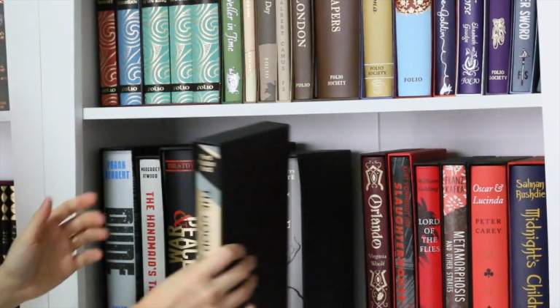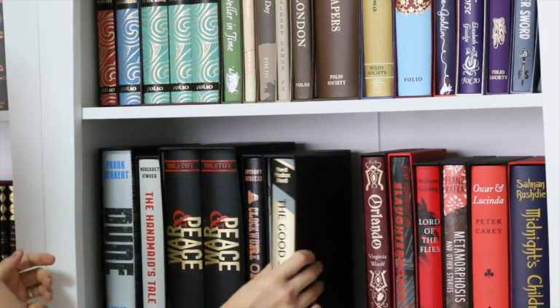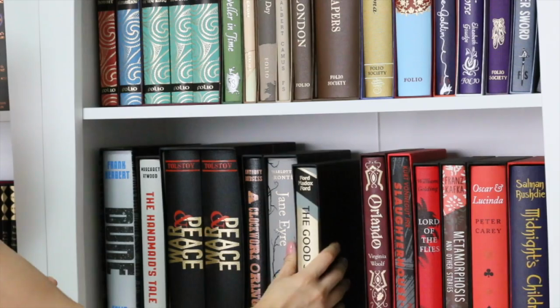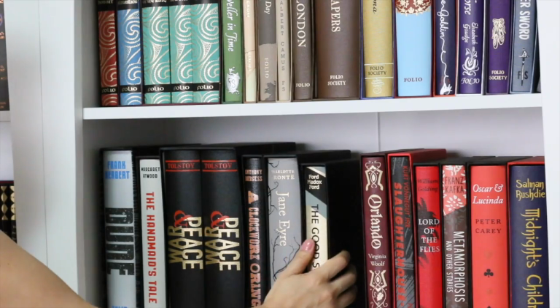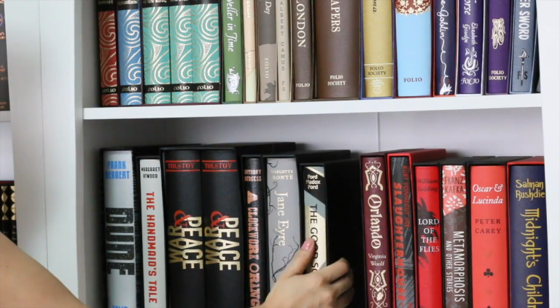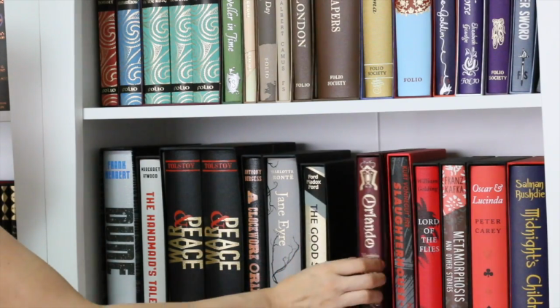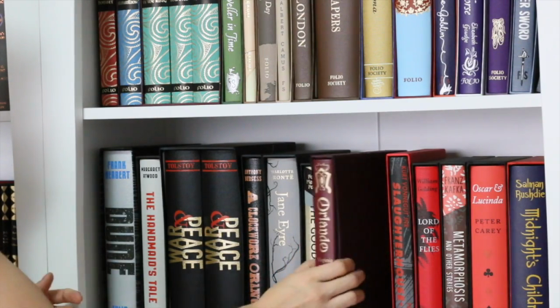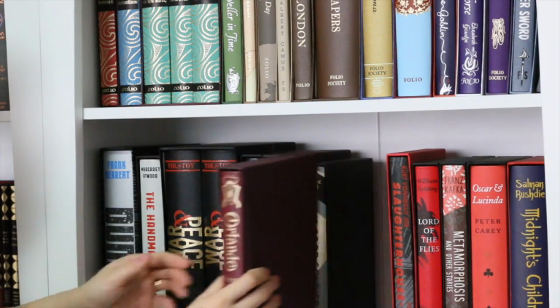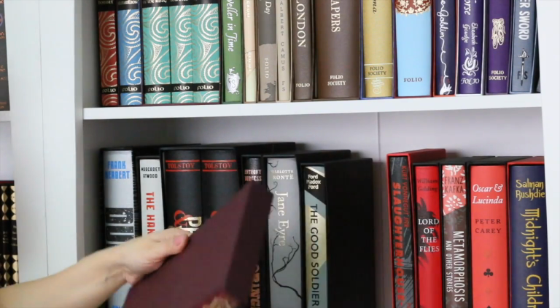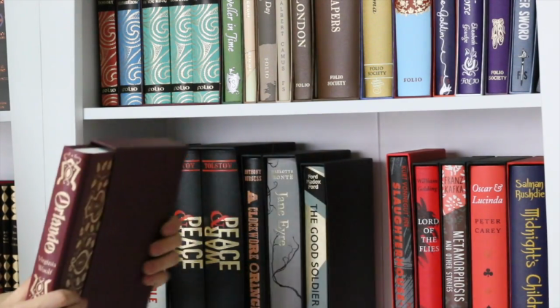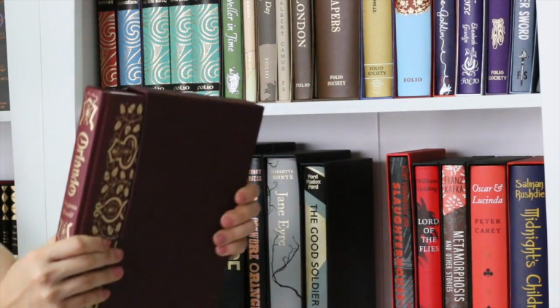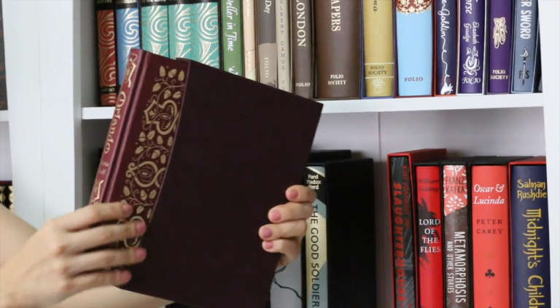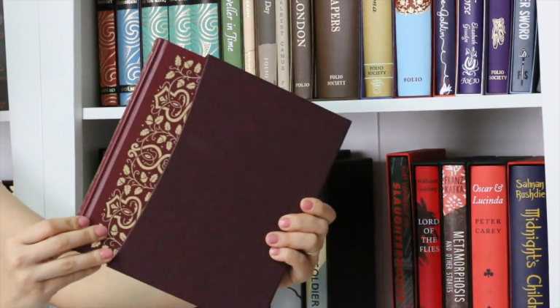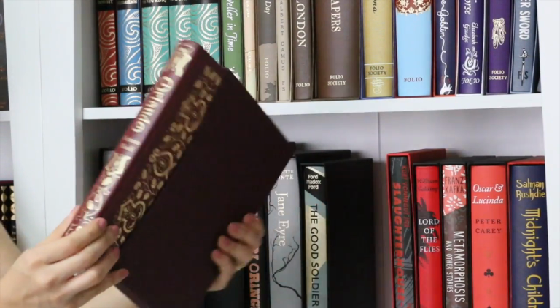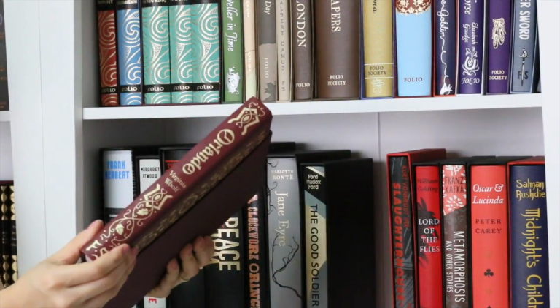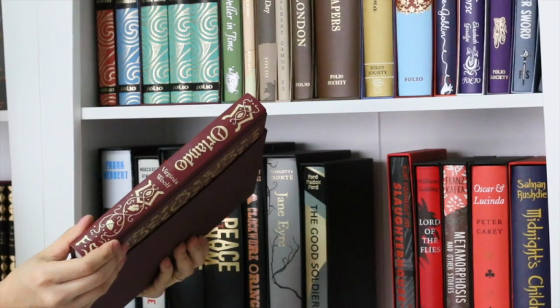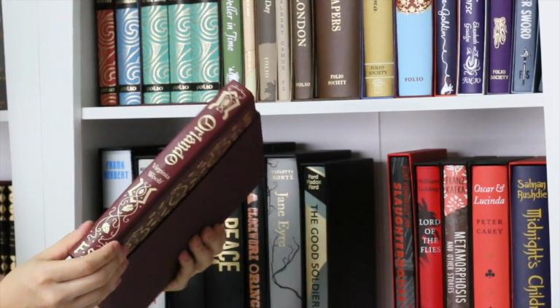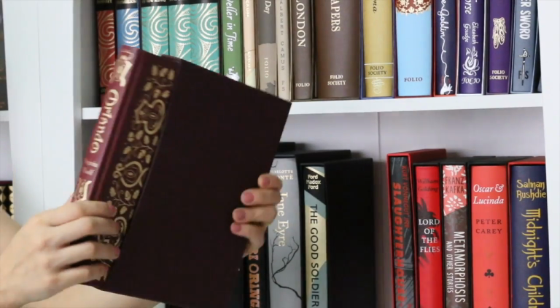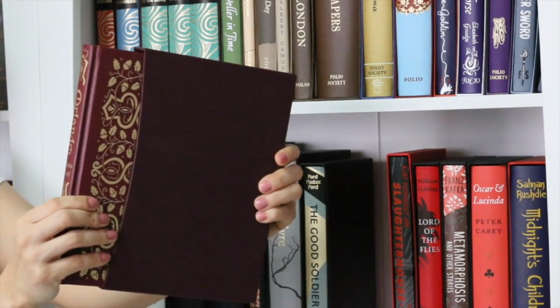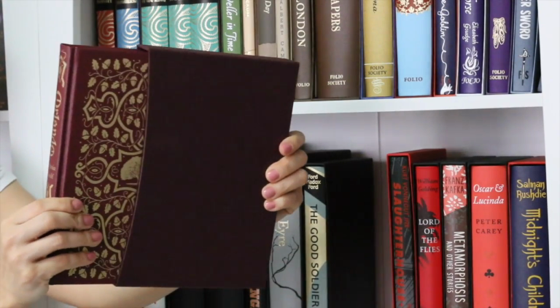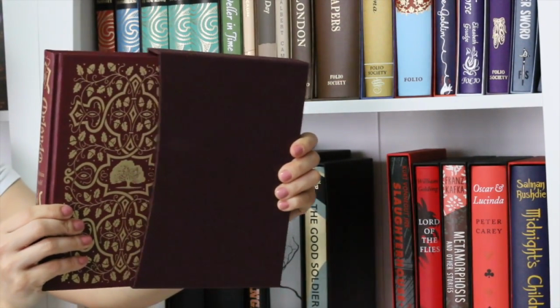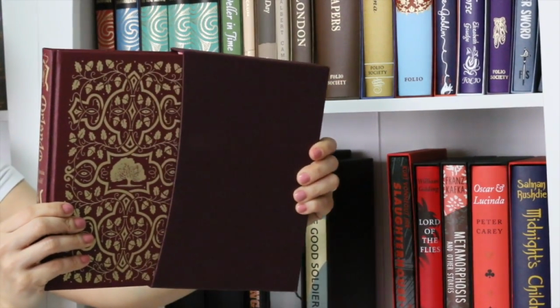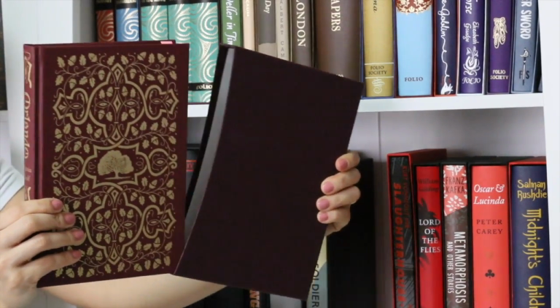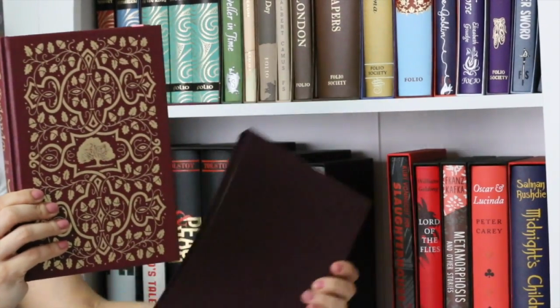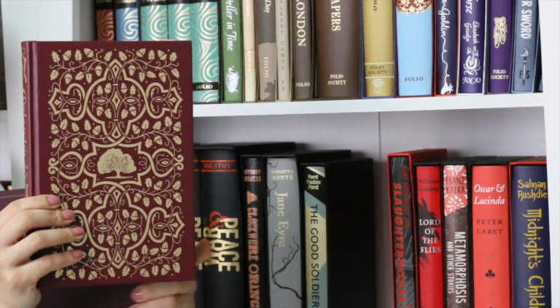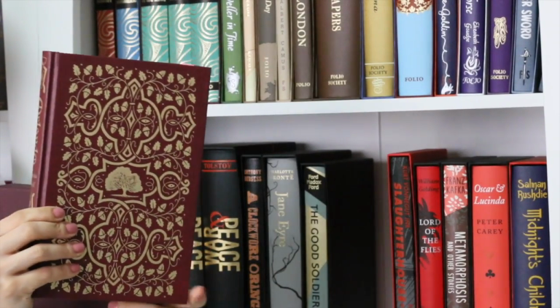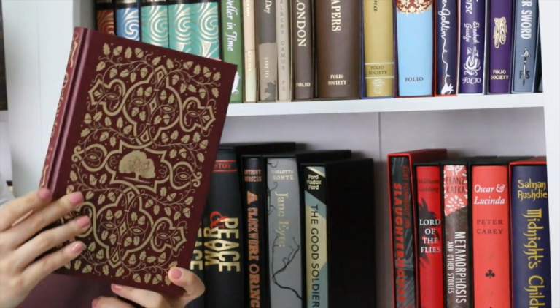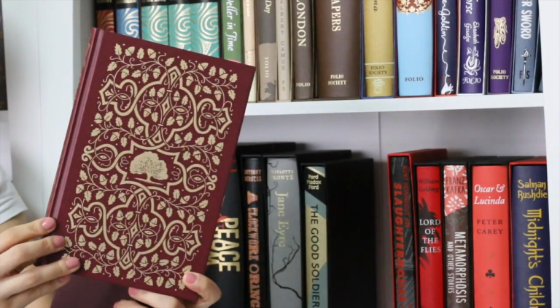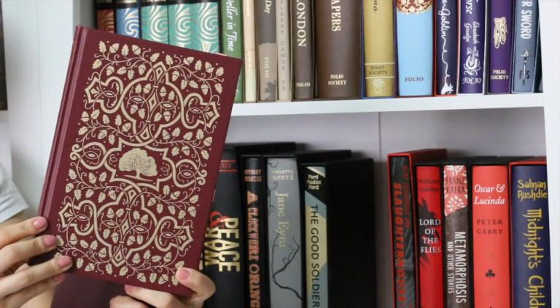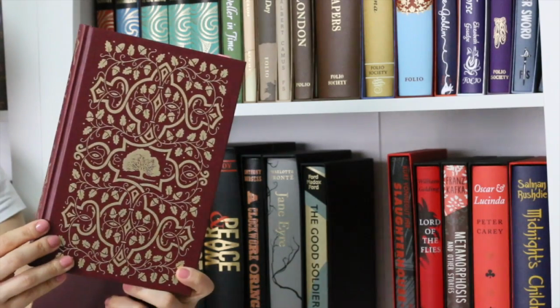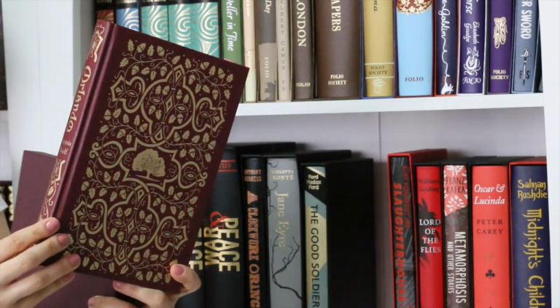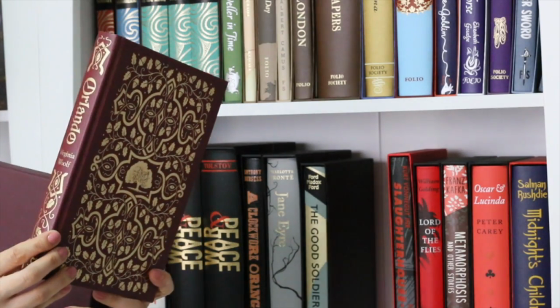Next, Orlando. I love, love, love this cover. This book is really elegant. Here we have it — Orlando by Virginia Woolf.